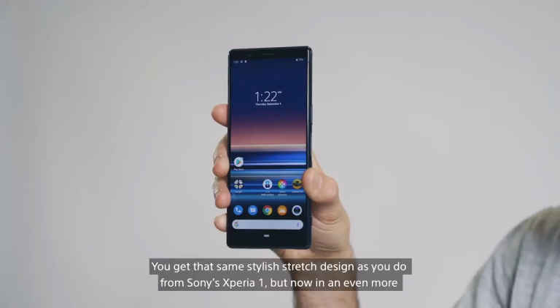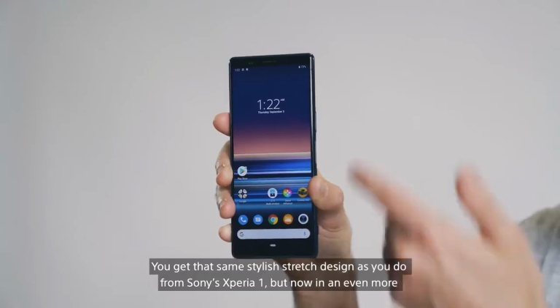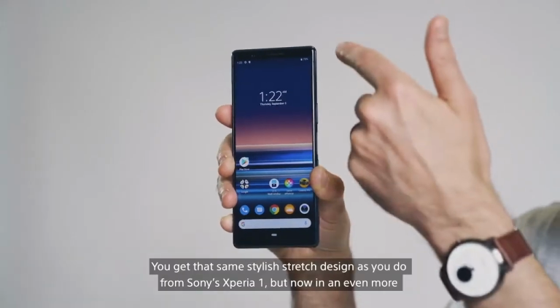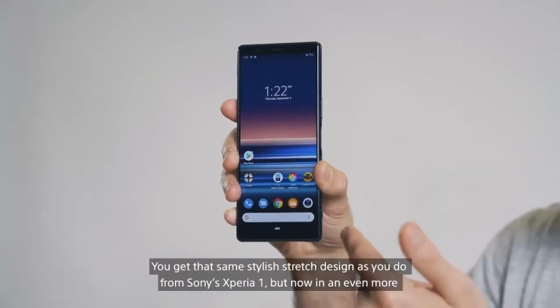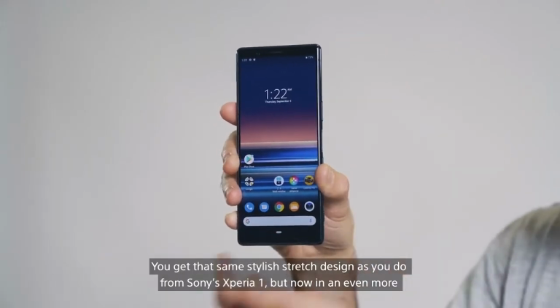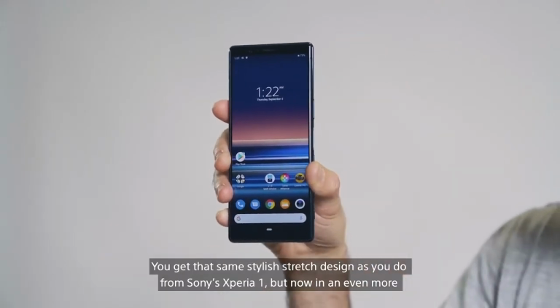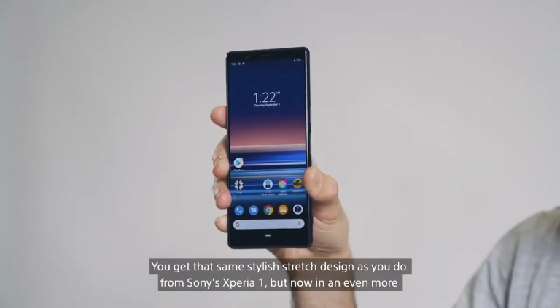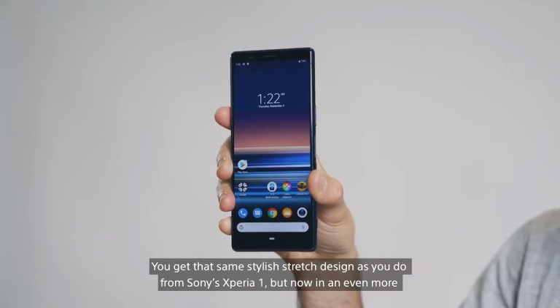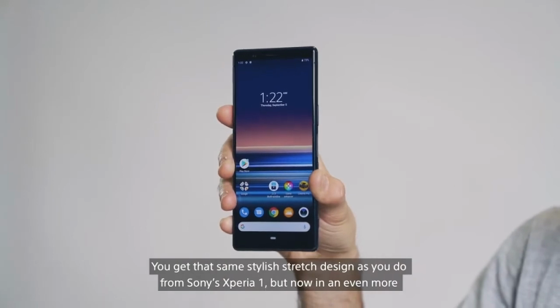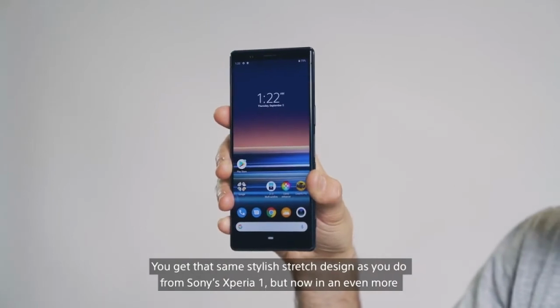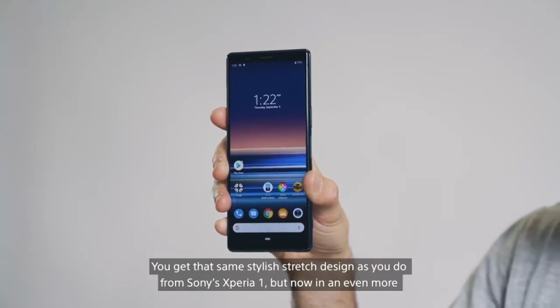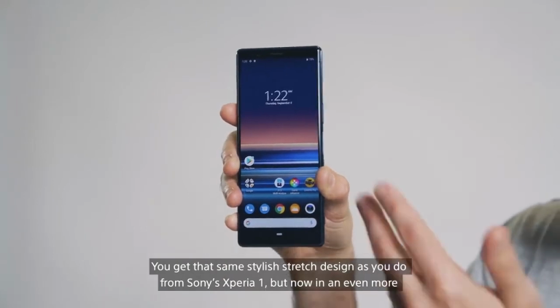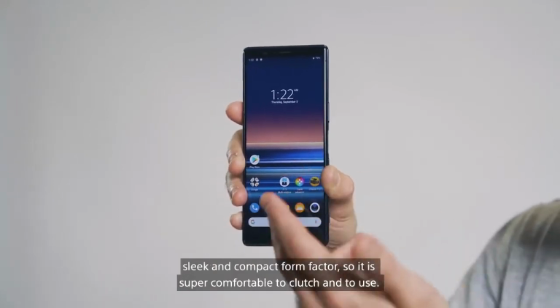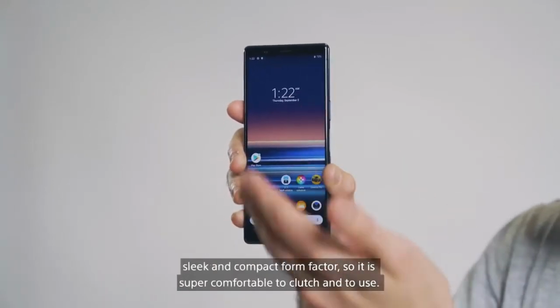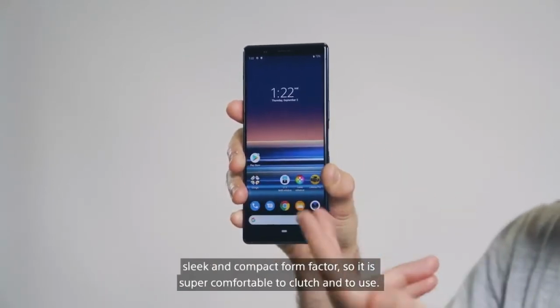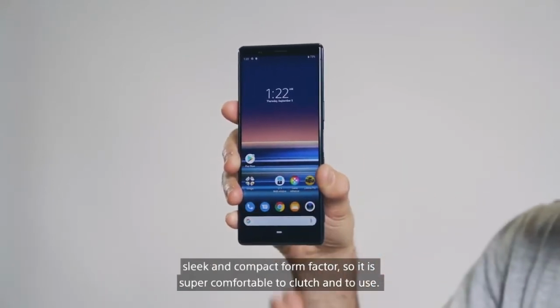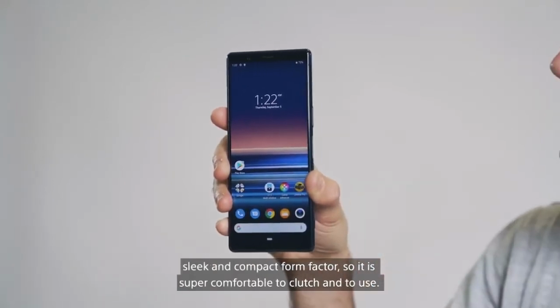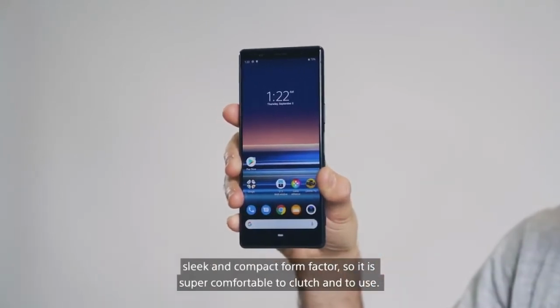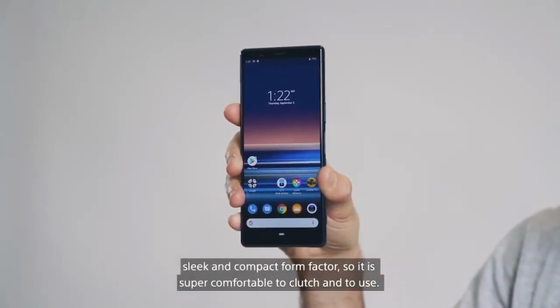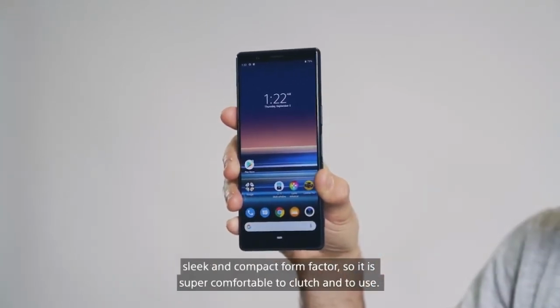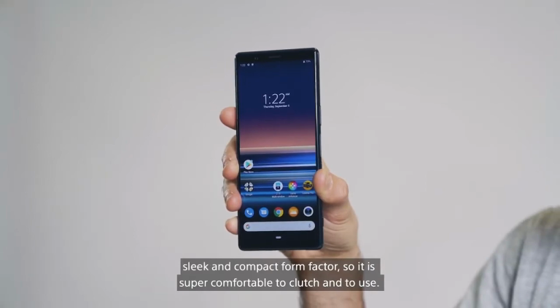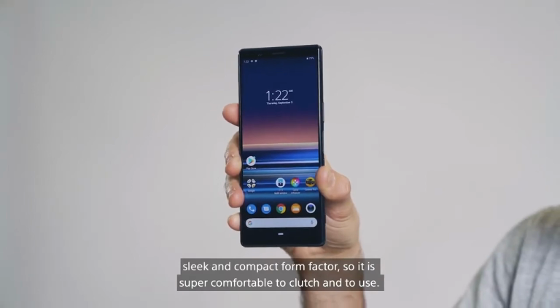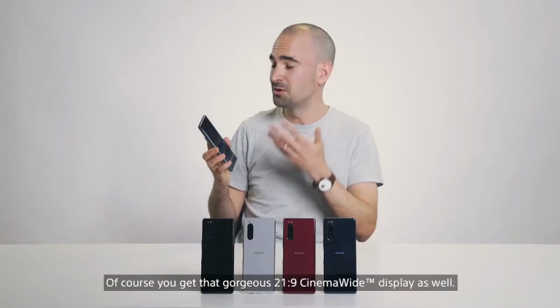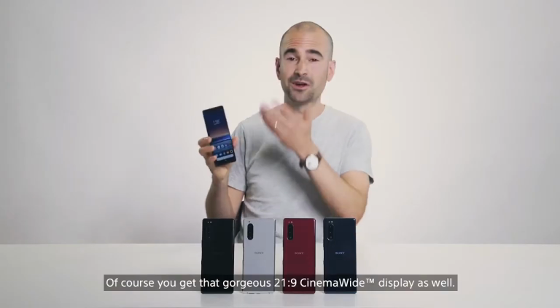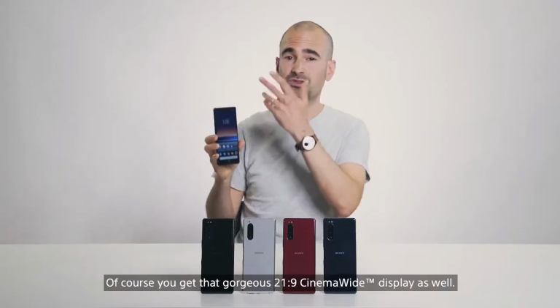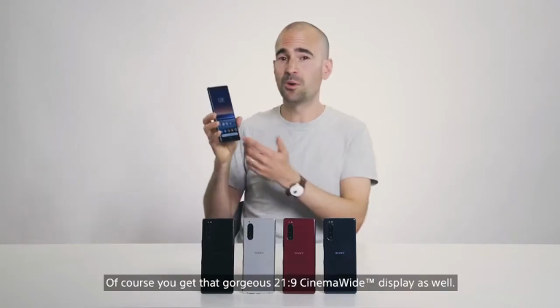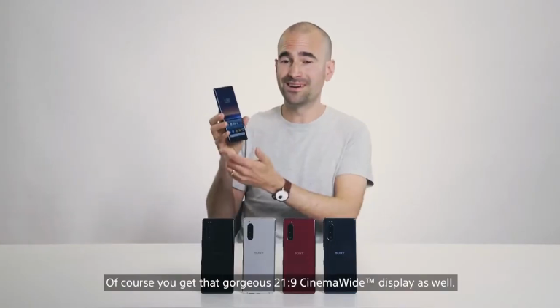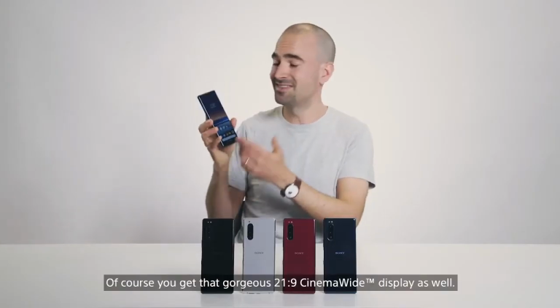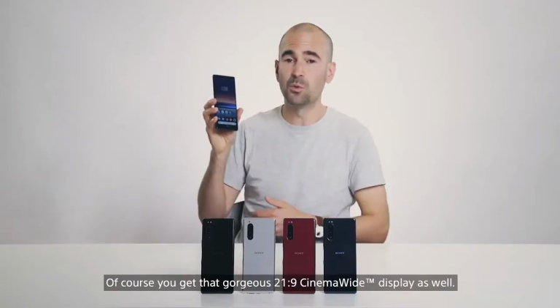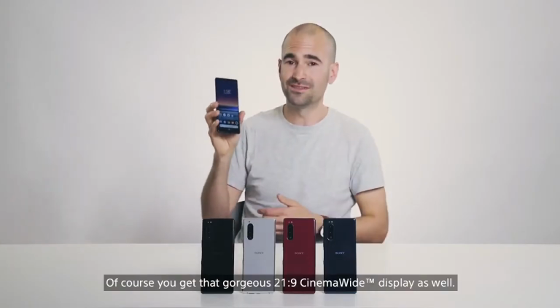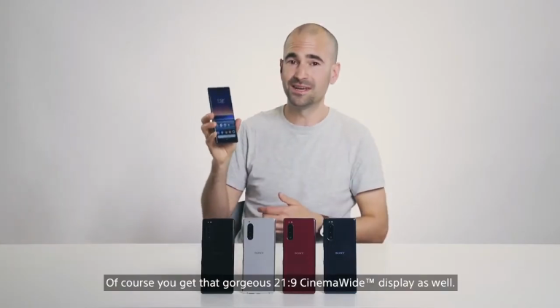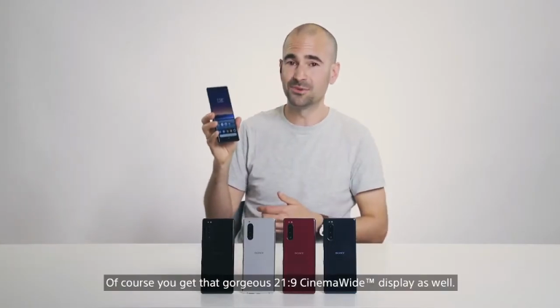You get that same stylish stretch design that you do from the Sony Xperia 1, but now in an even more sleek and compact form factor, so it is super comfortable to clutch and to use. You get that gorgeous 21 by 9 cinema wide display as well.